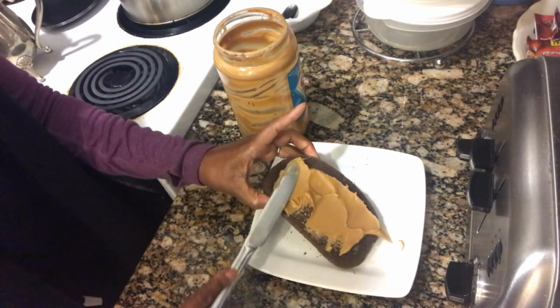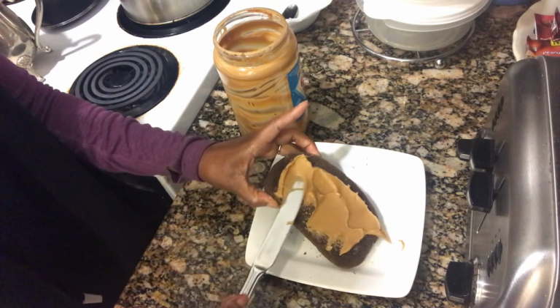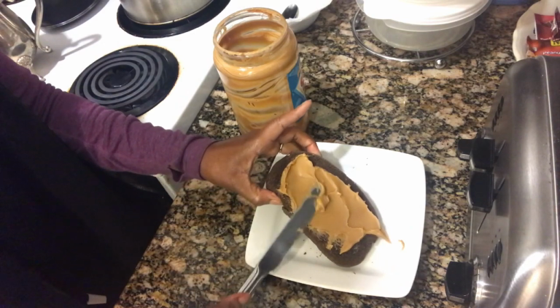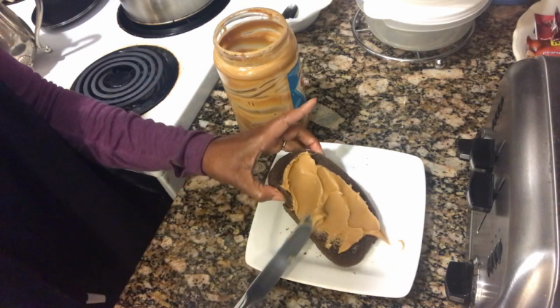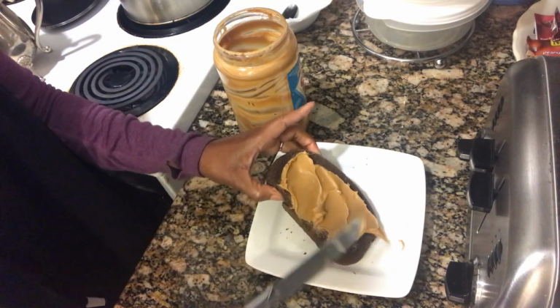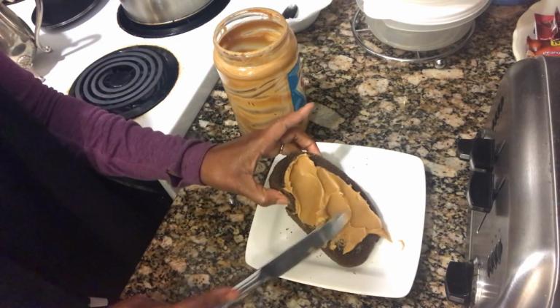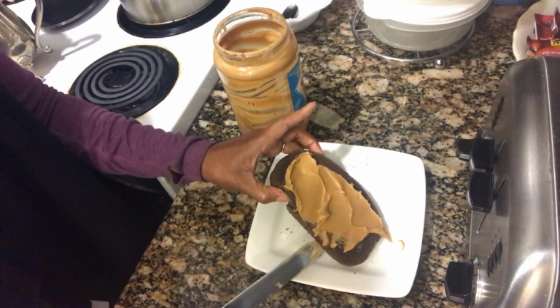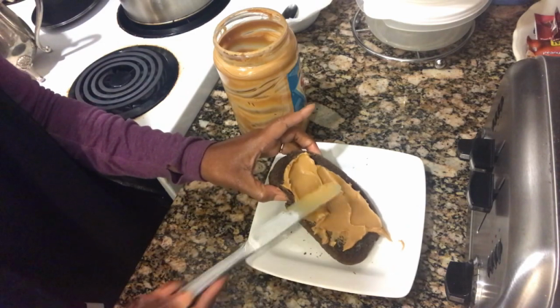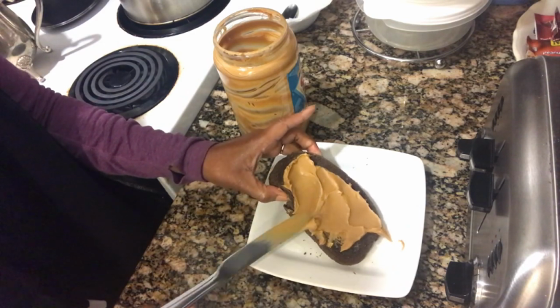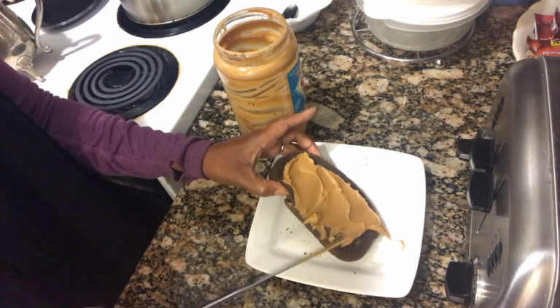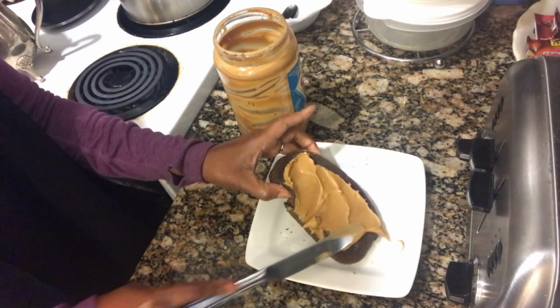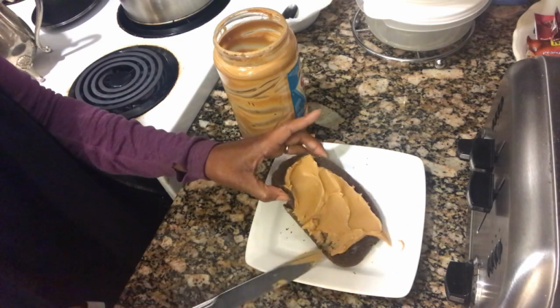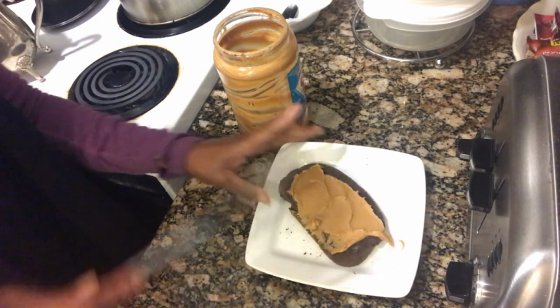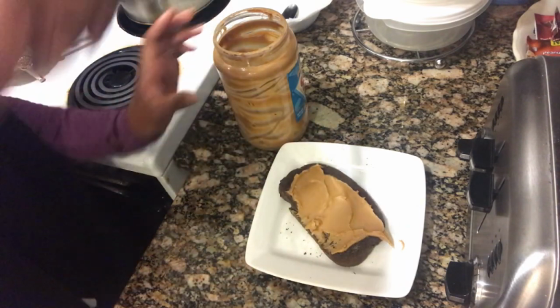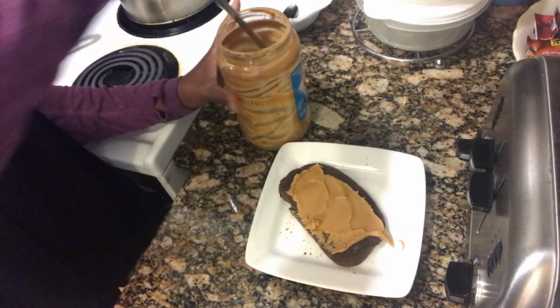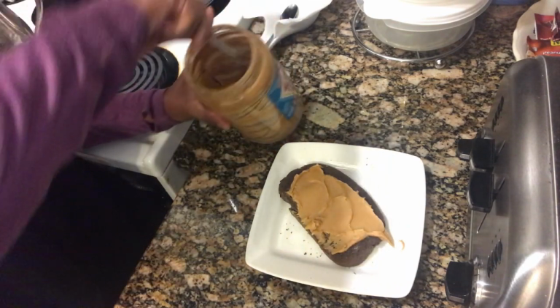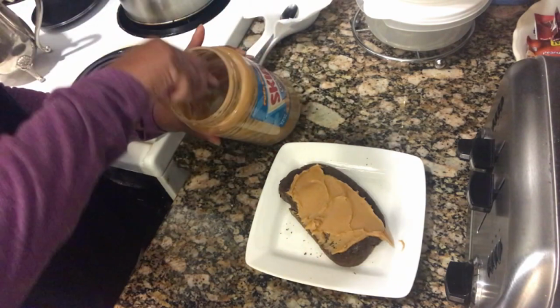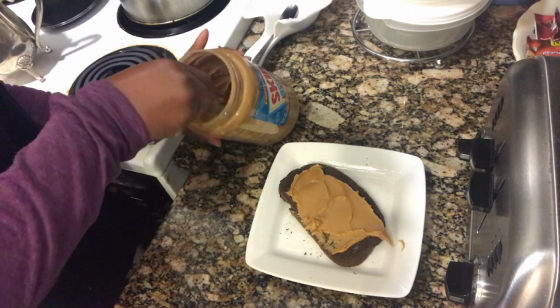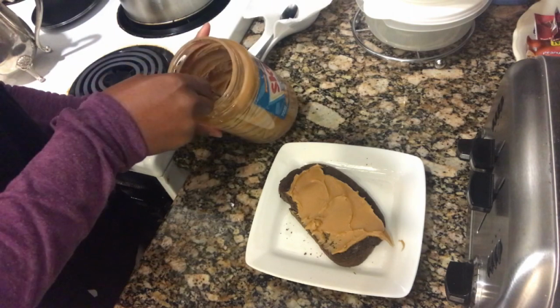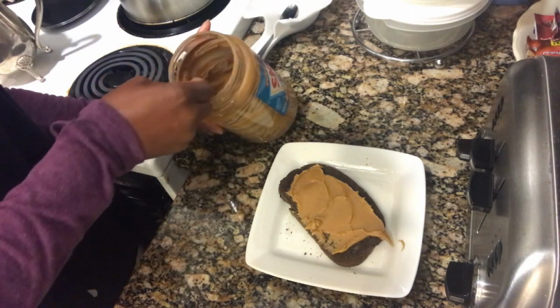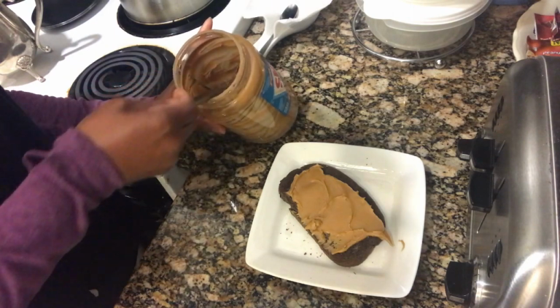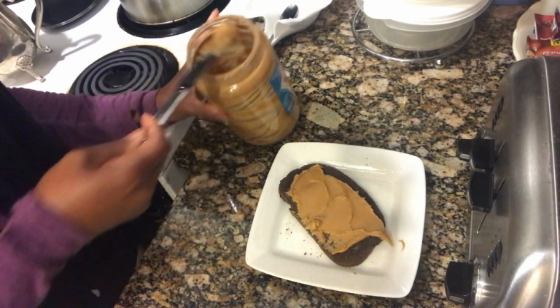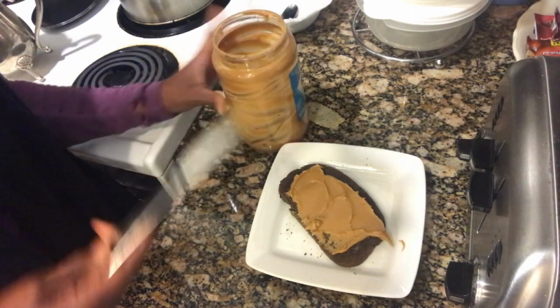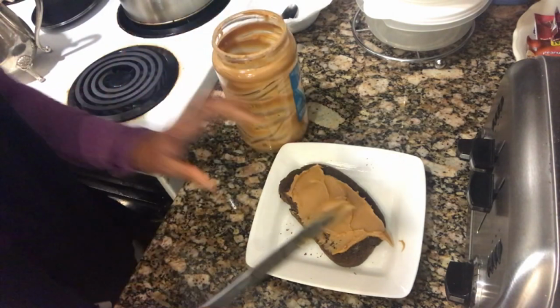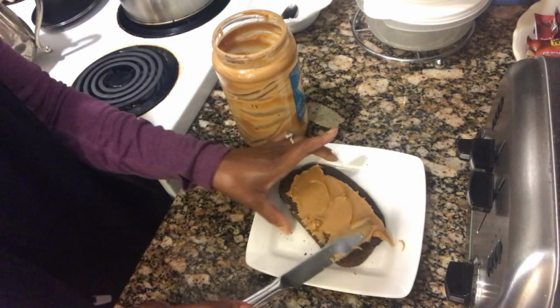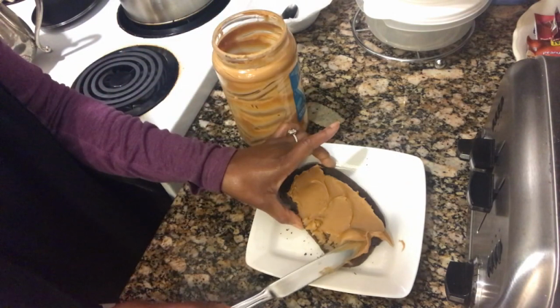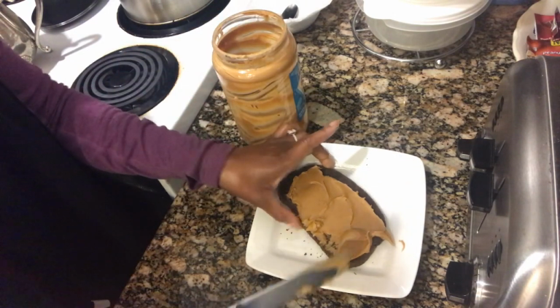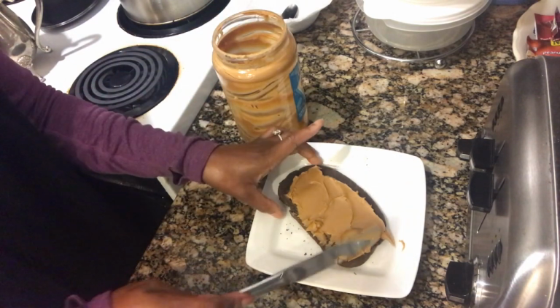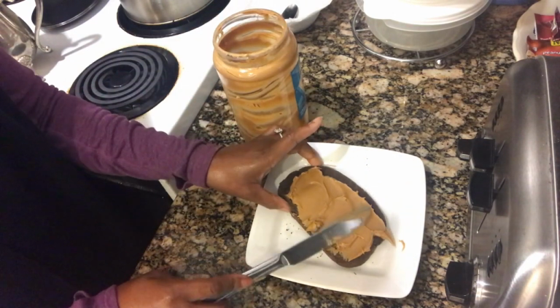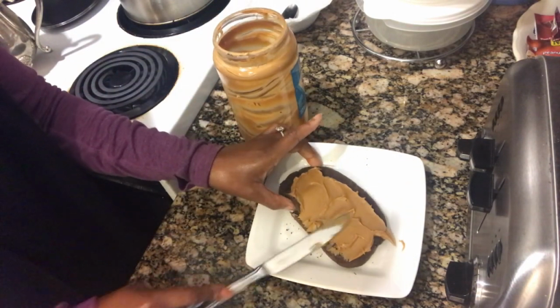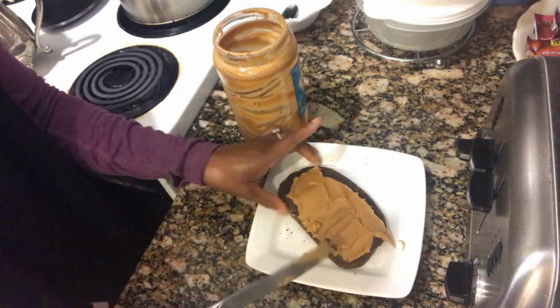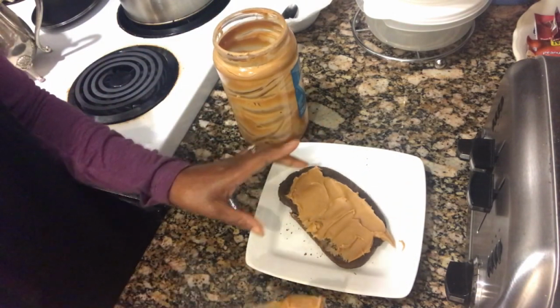I think that's about a tablespoon, I guess. I love a lot of peanut butter, so I'm probably doing a little bit more — because I always track my calories as well.